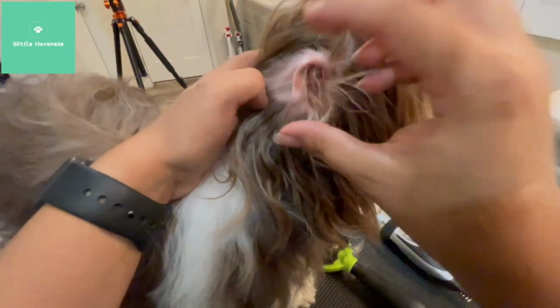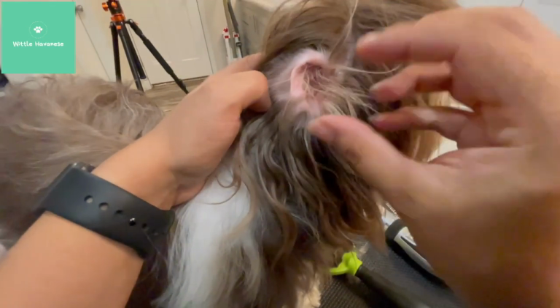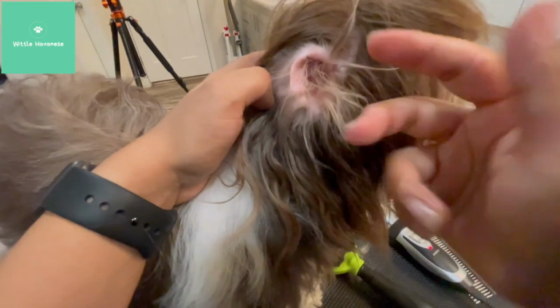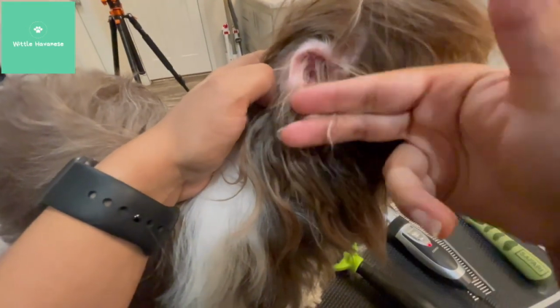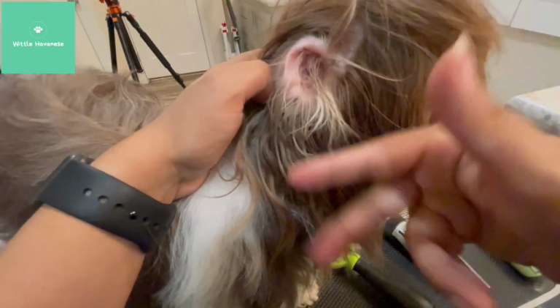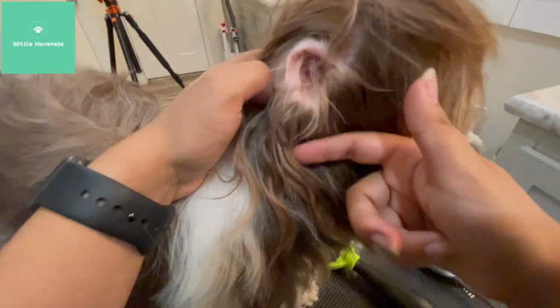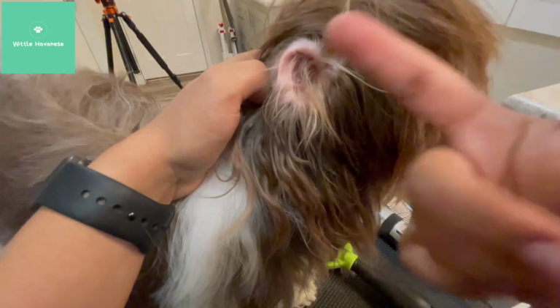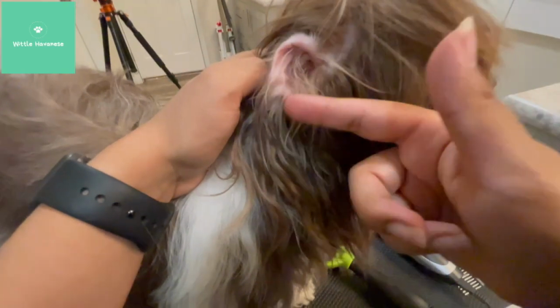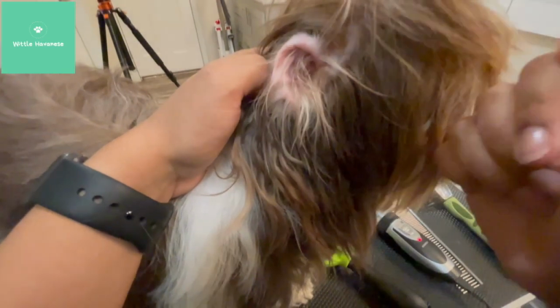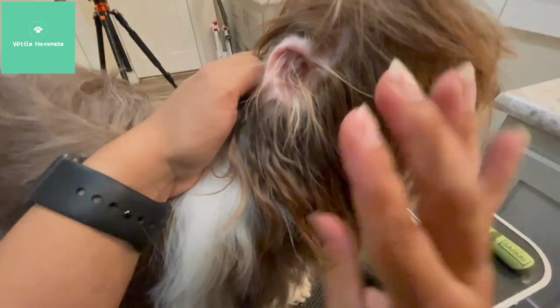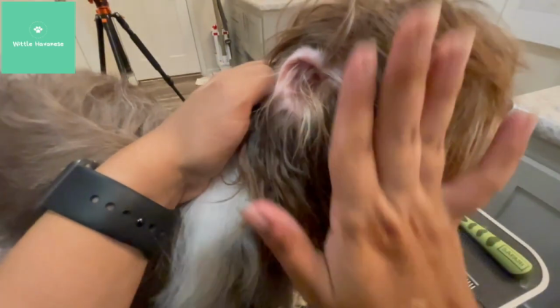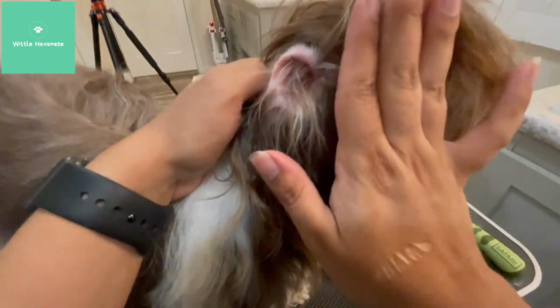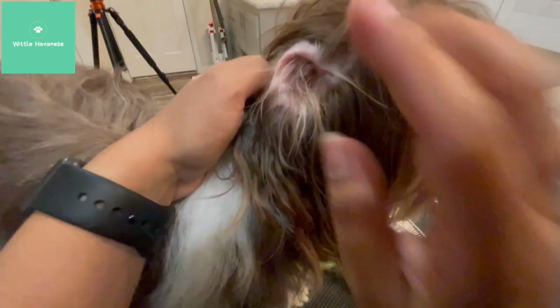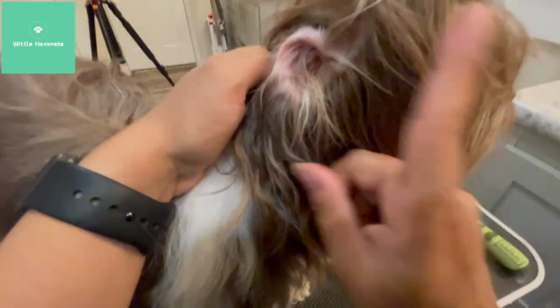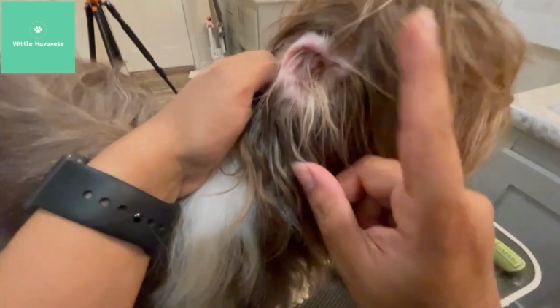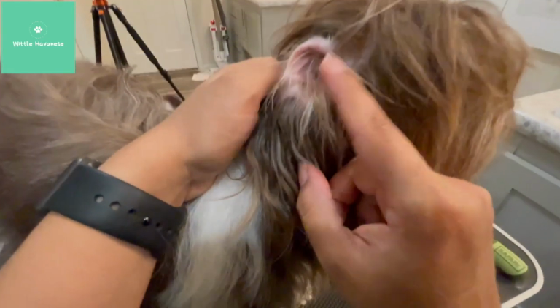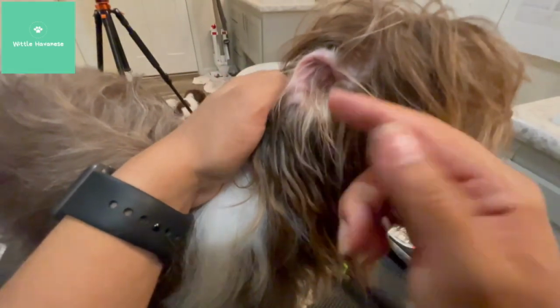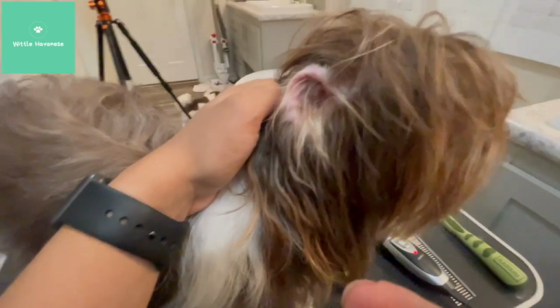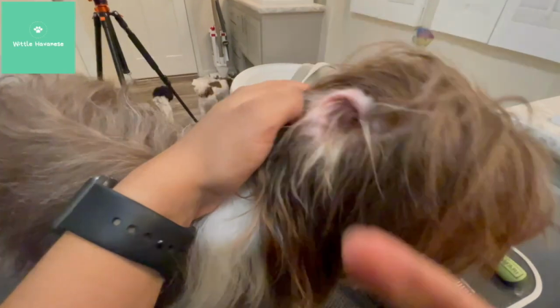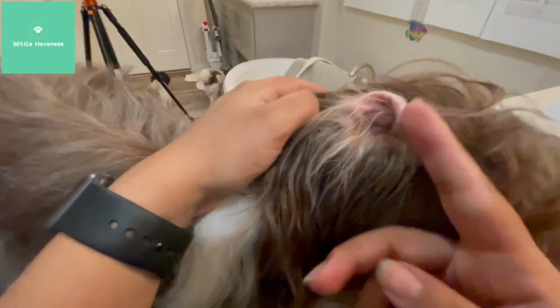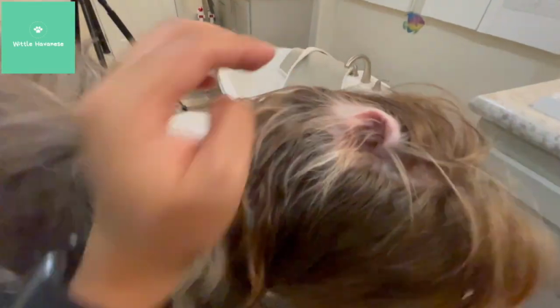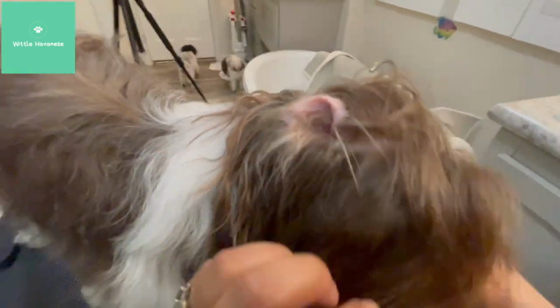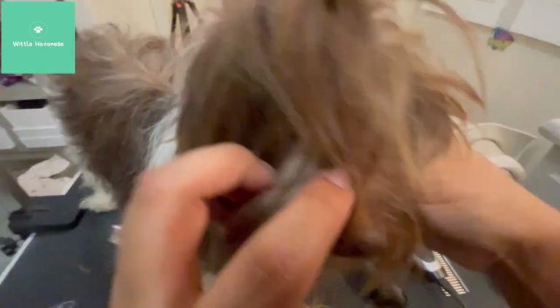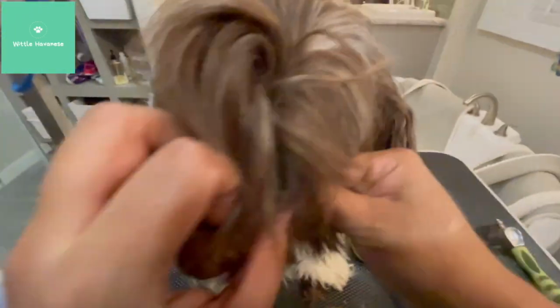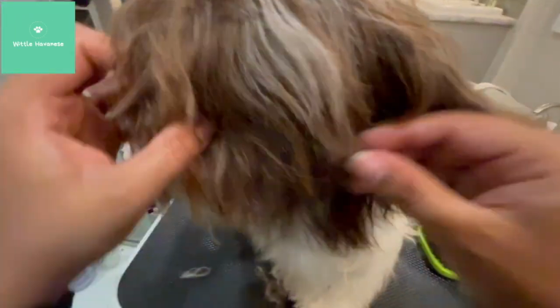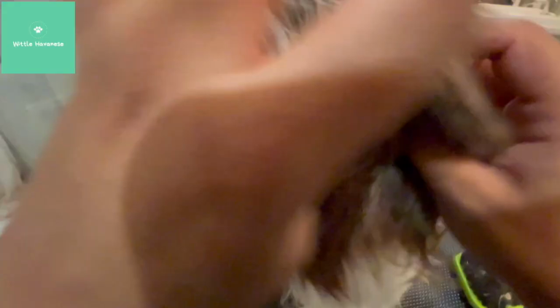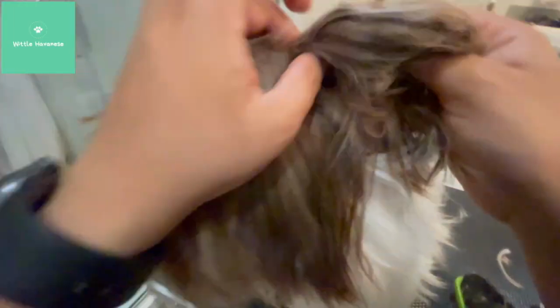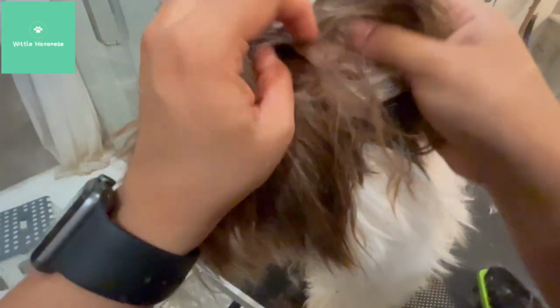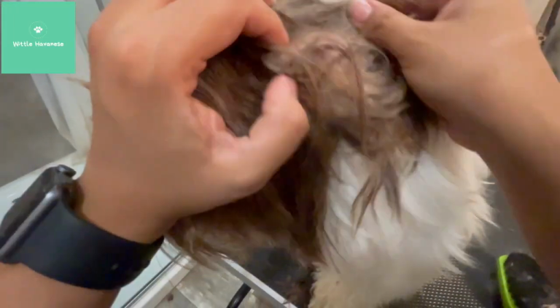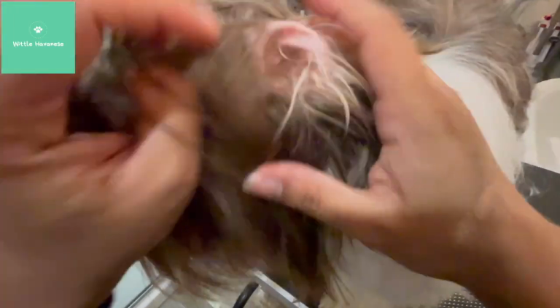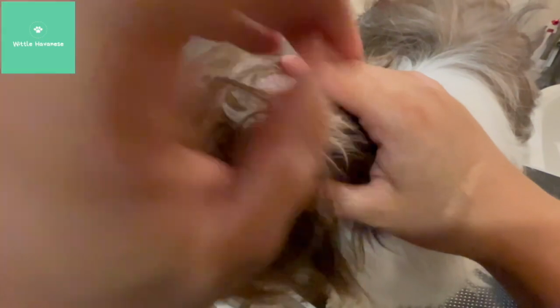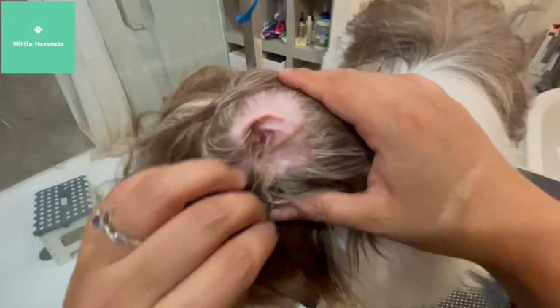If I want to trim these, I'll trim these, but since we're leaving her hair long, I'm not going to. Normally when I trim their hair short, I don't want these sticking out, so I do trim those a little bit. But we'll check the other ear too and make sure this one's the same.